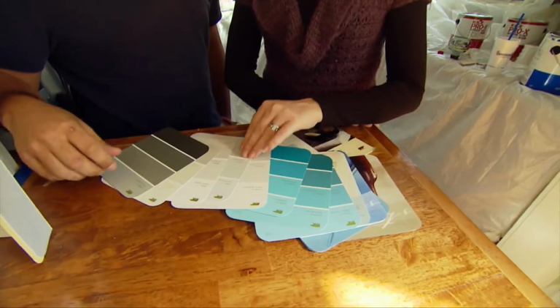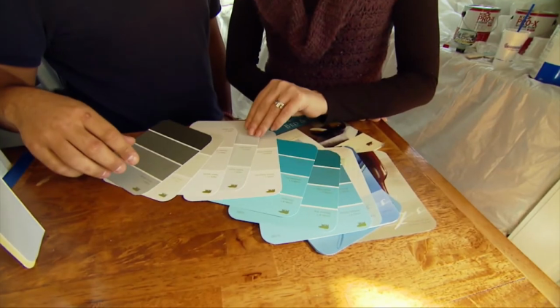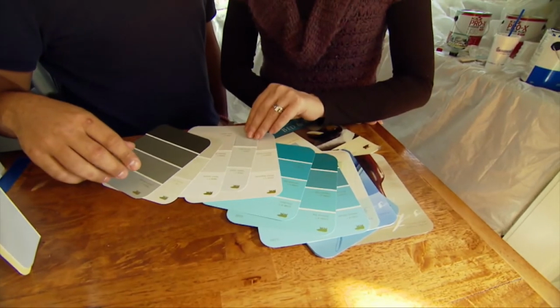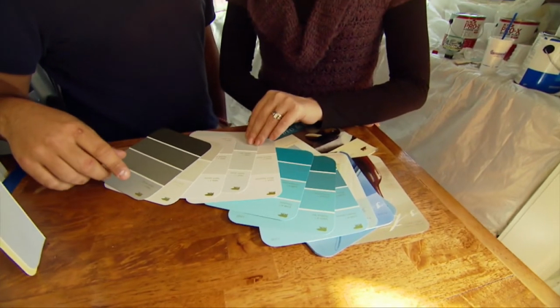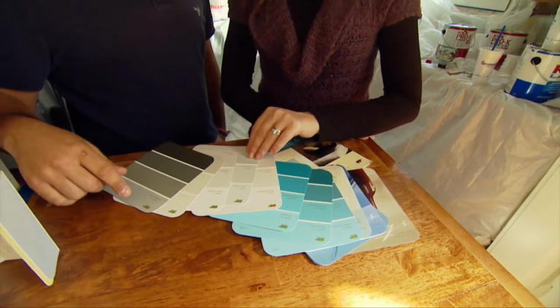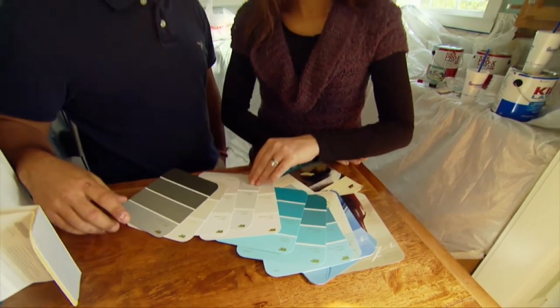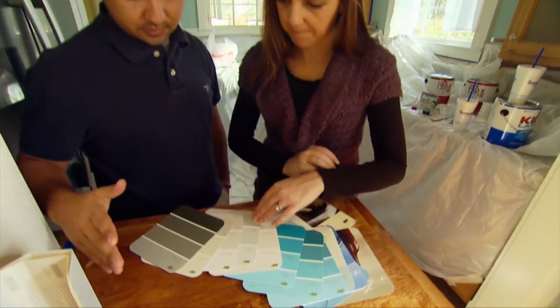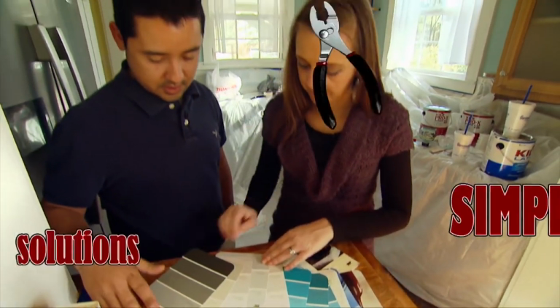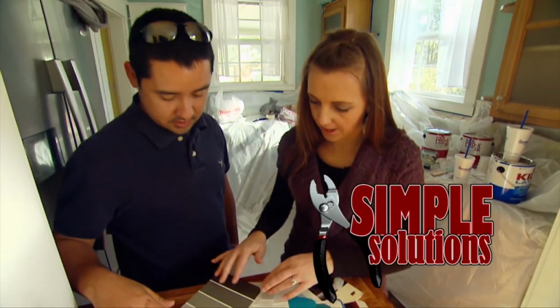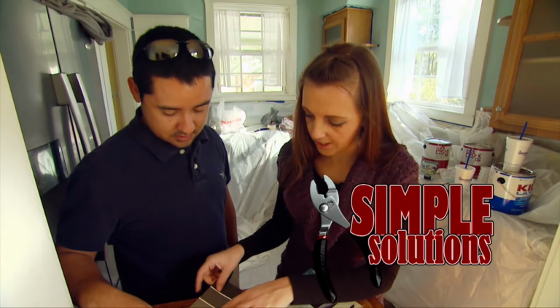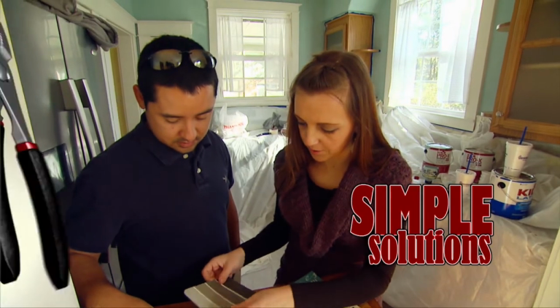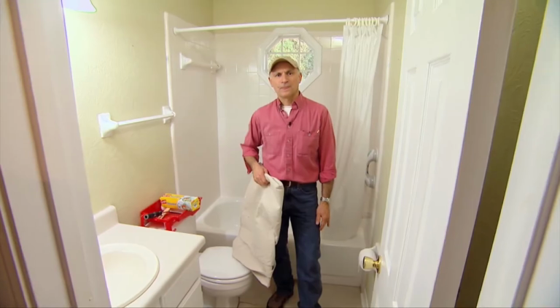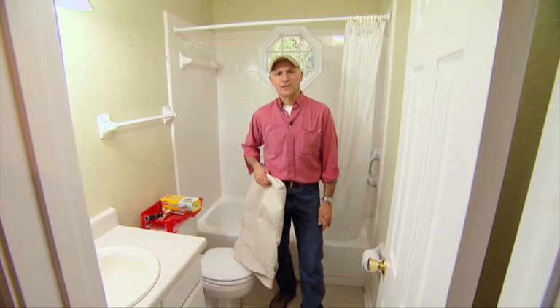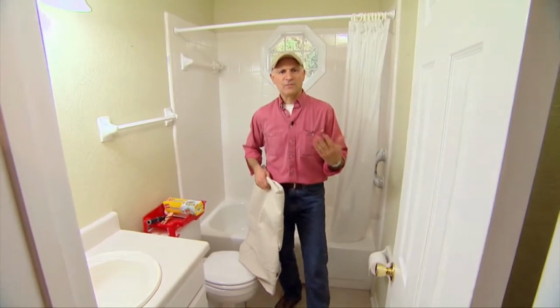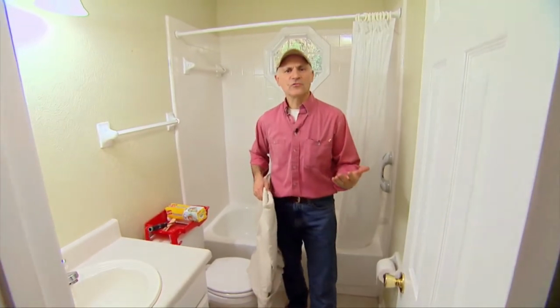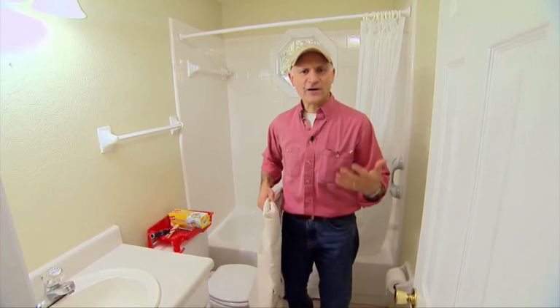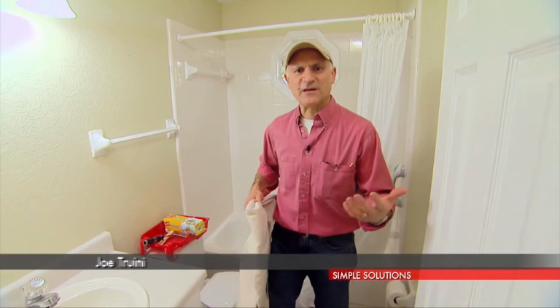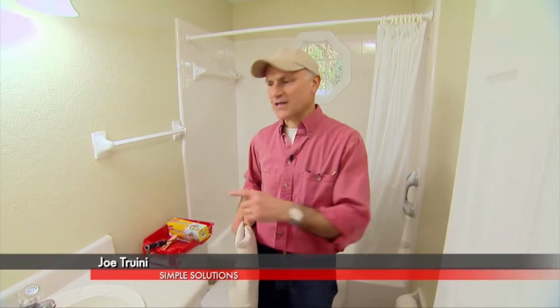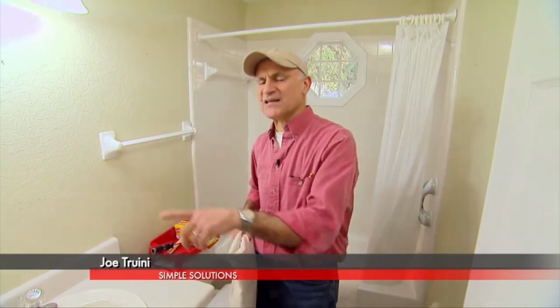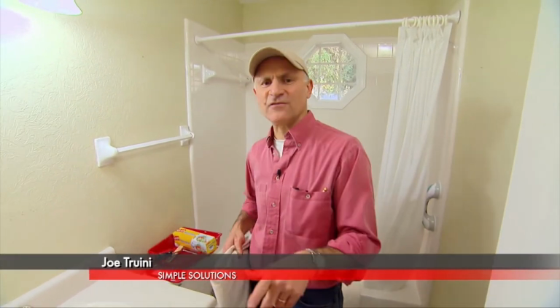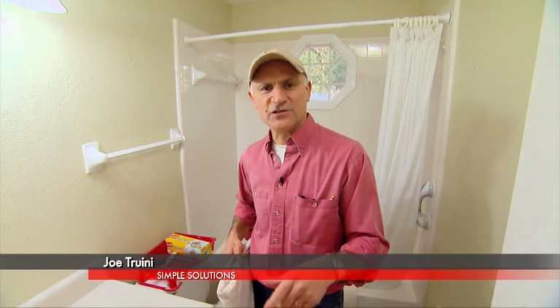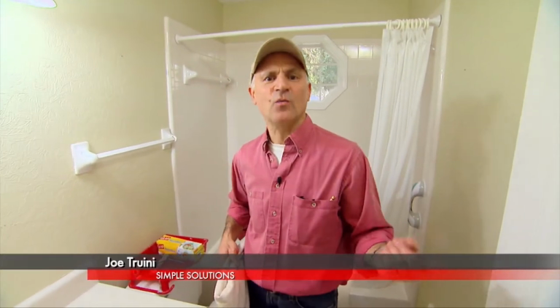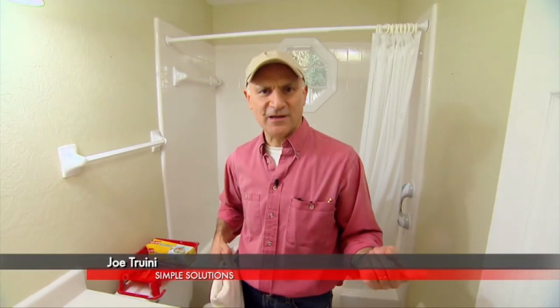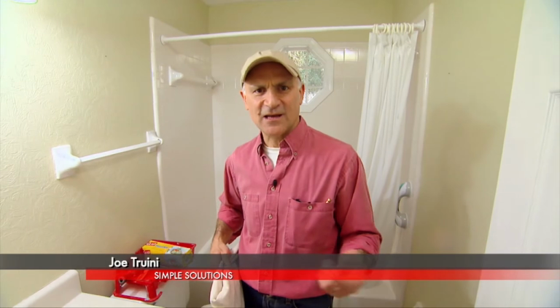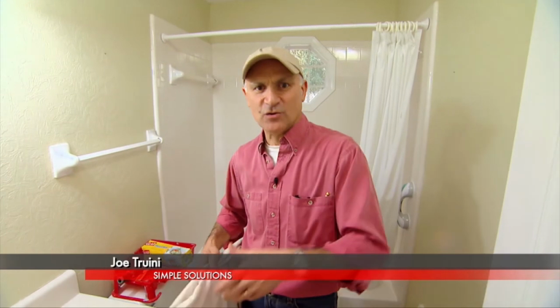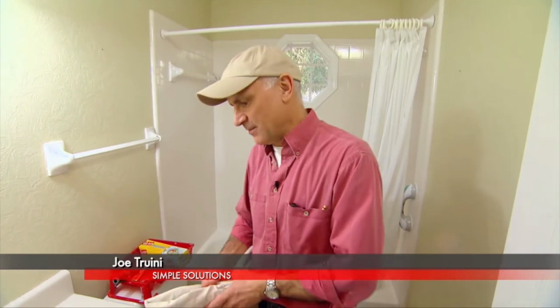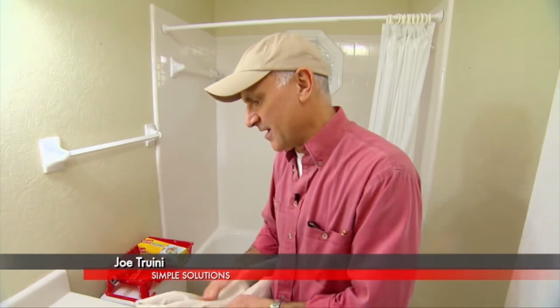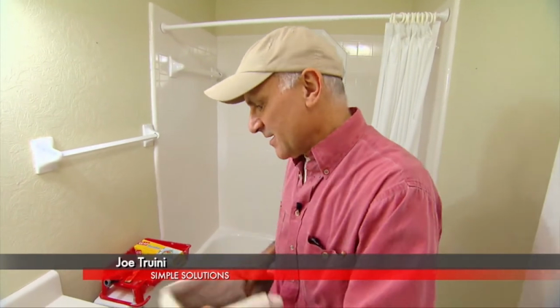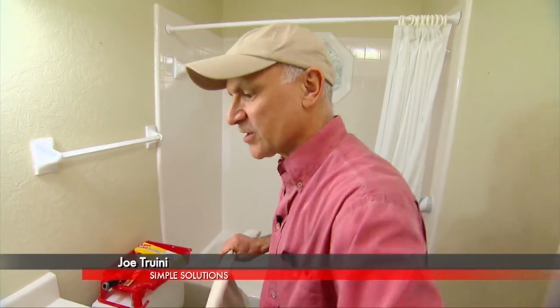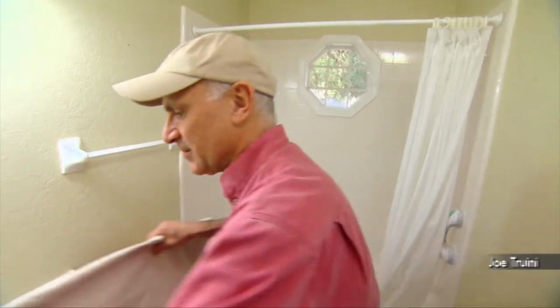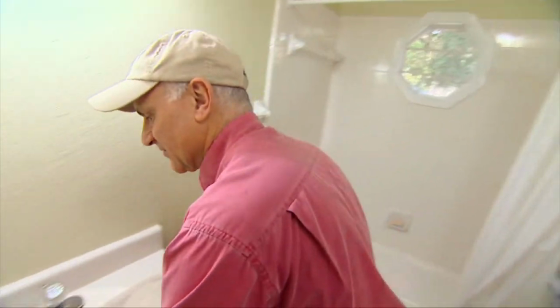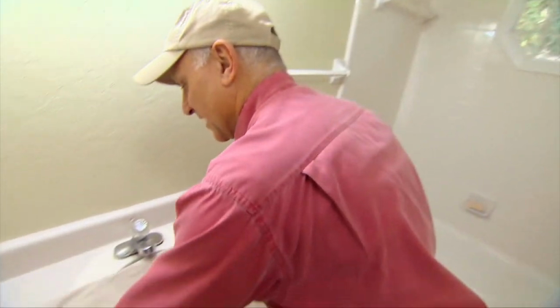Let's check in with Joe Trevini for this week's Simple Solution. When painting a room, you often spend more time masking off the areas you don't want painted than you do applying paint. Here's a trick that can save you some time.